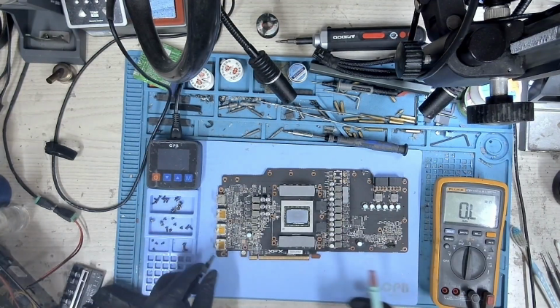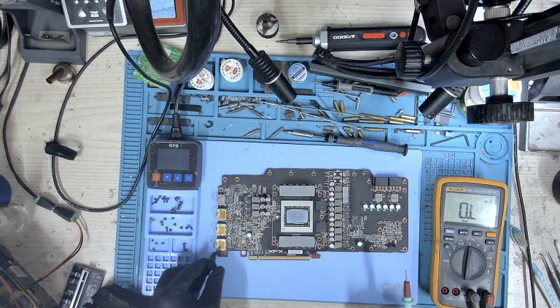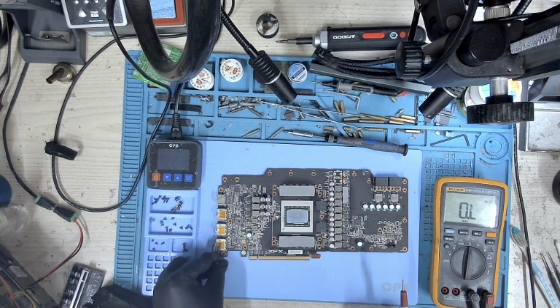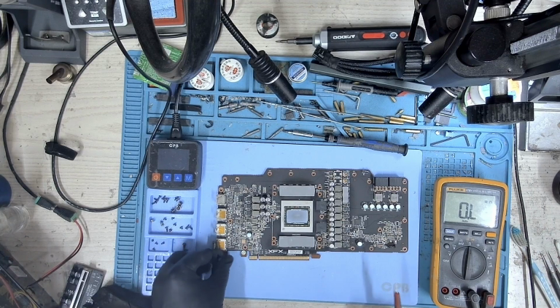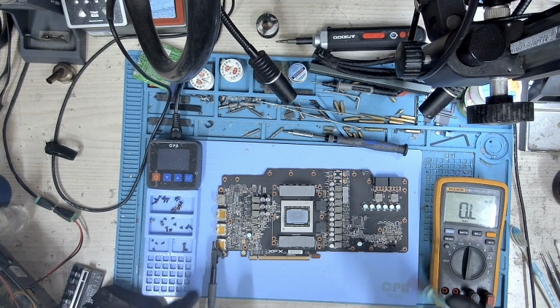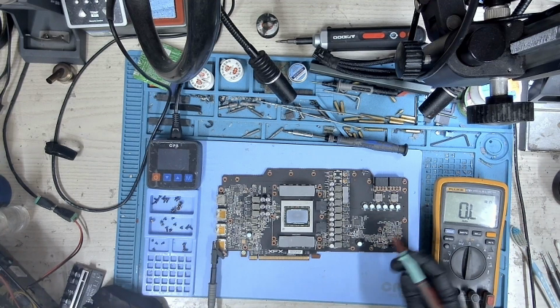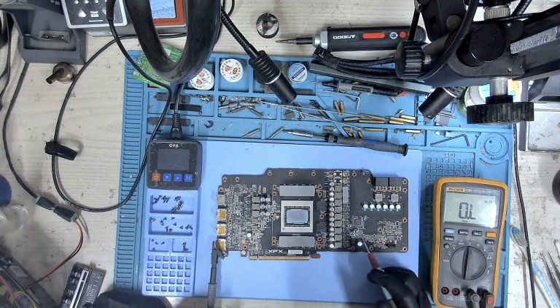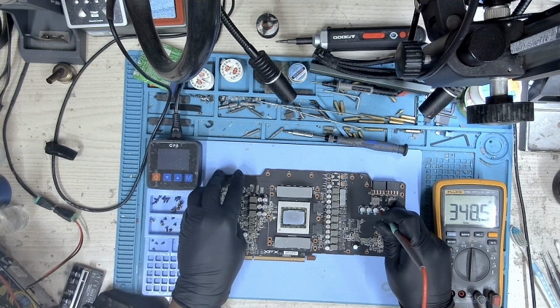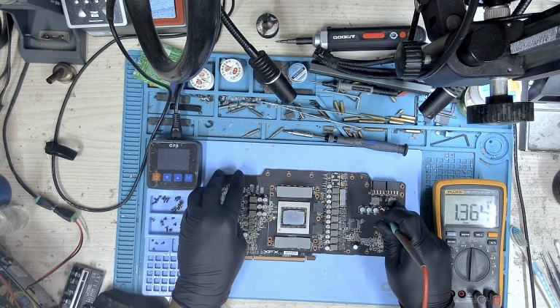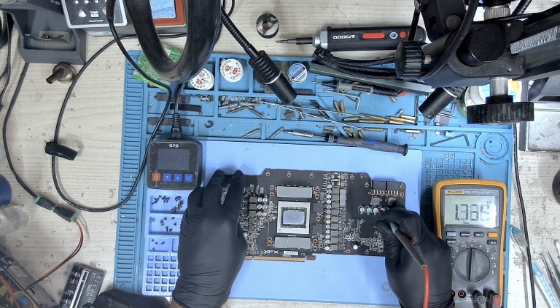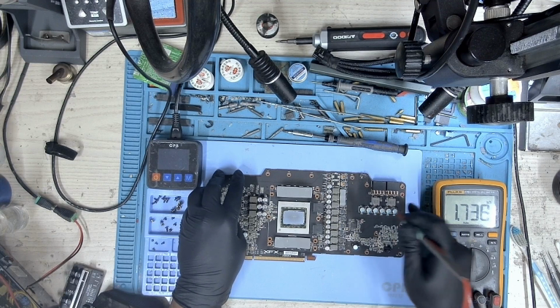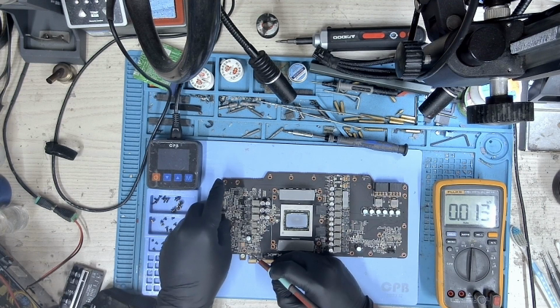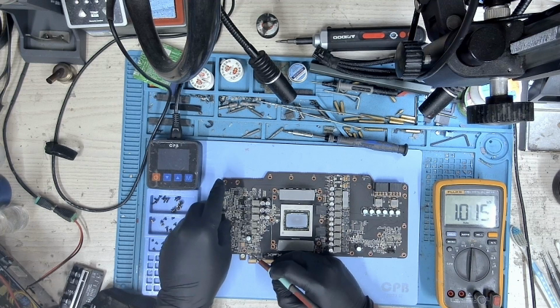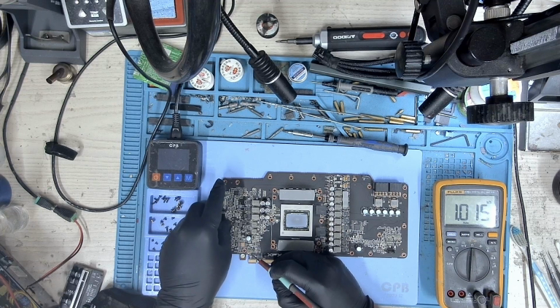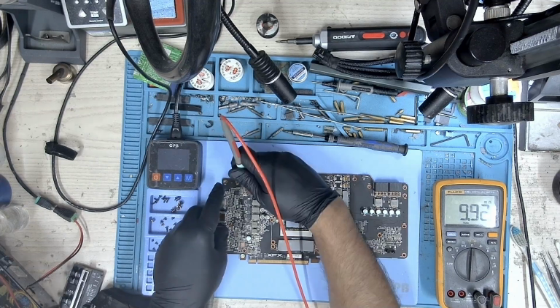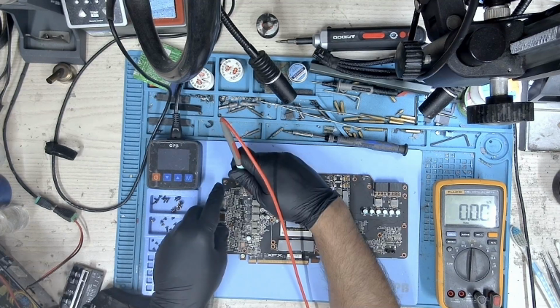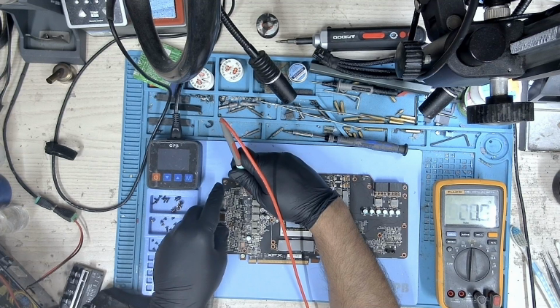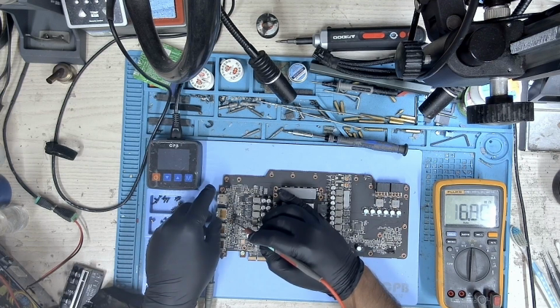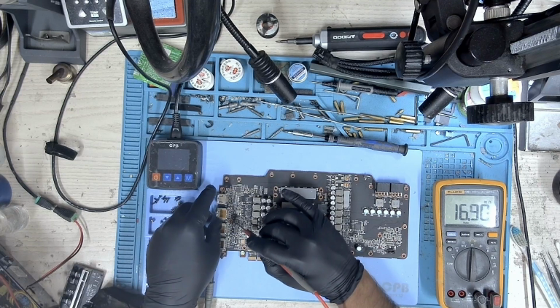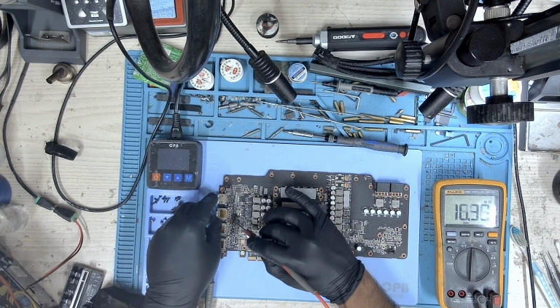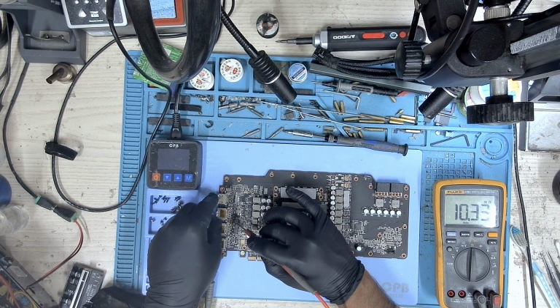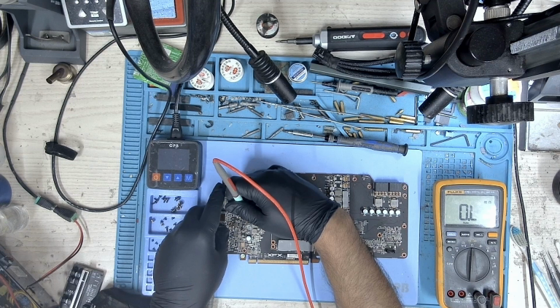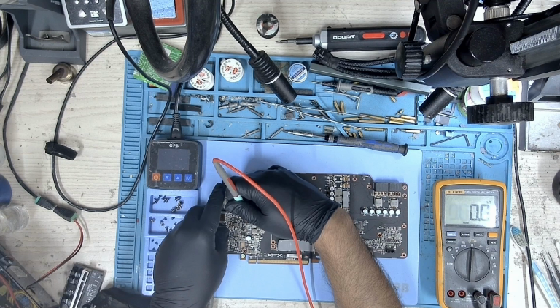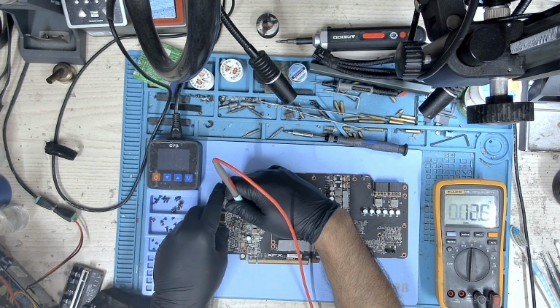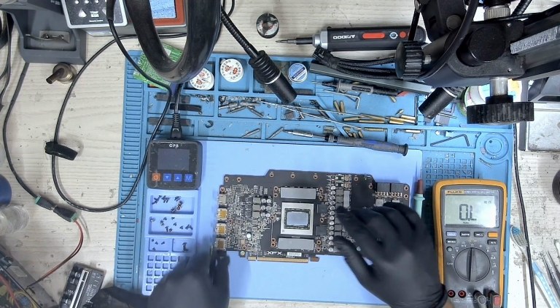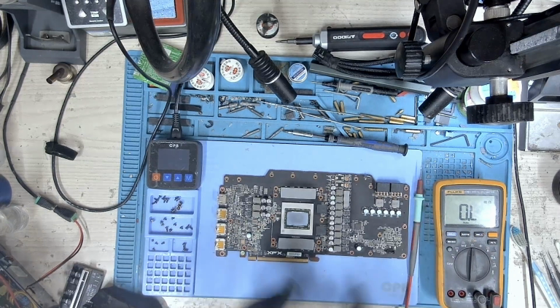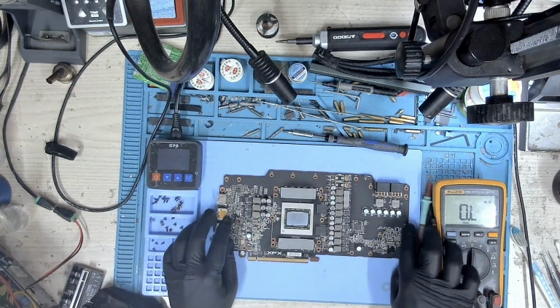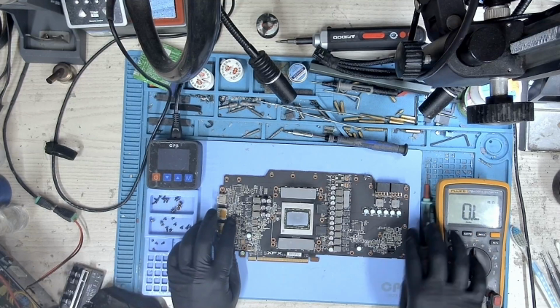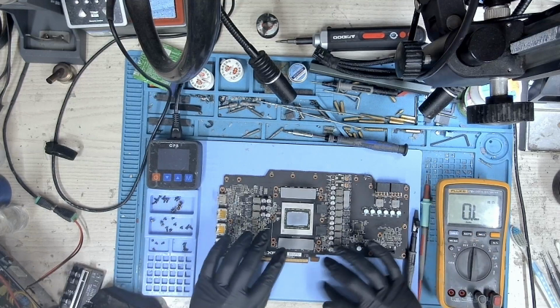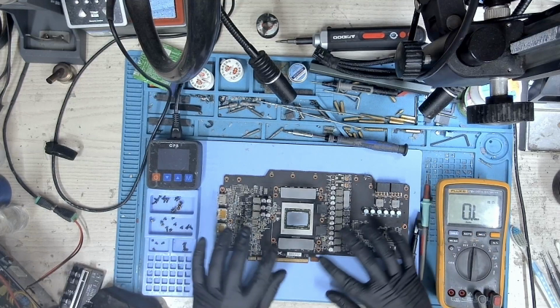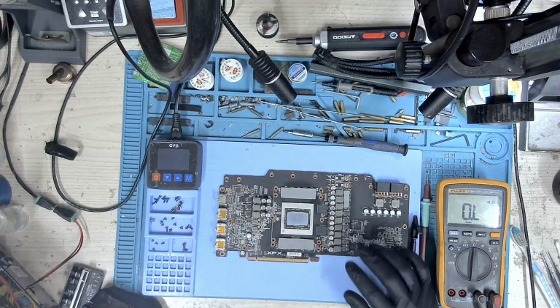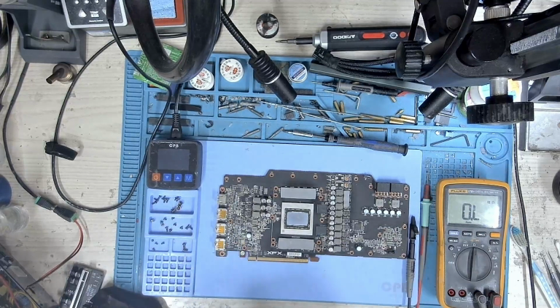I then measured the resistance on all the main rails, like 12 volts 8-pin, 12 volts PCIe, VDD memory, 5 volts, and 1.8 volts, but did not find any shorts, and all the measurements were normal.